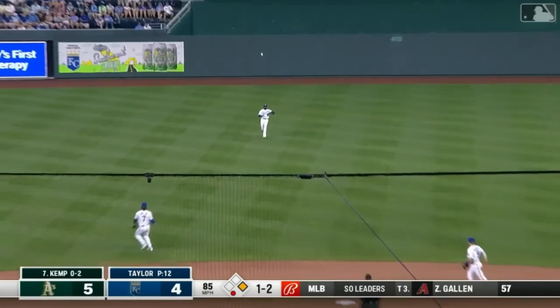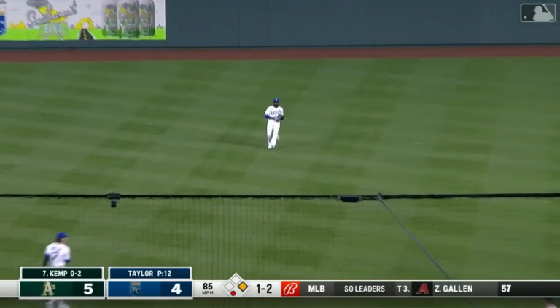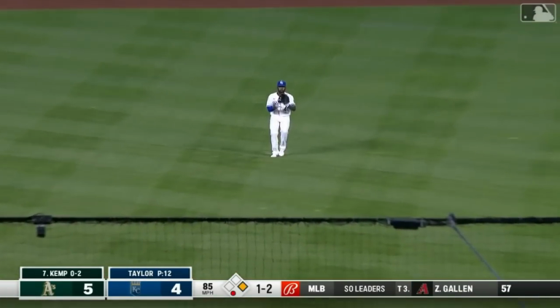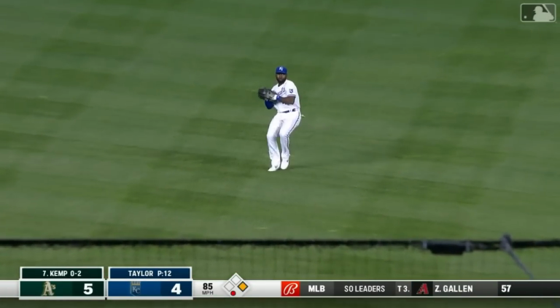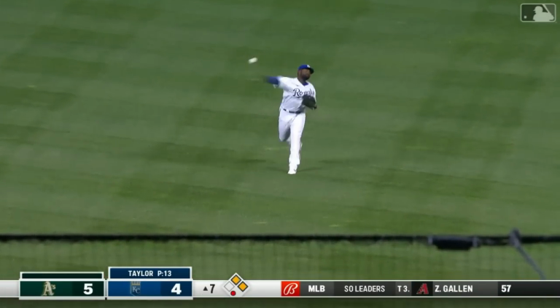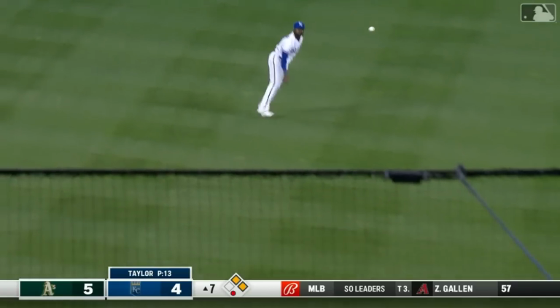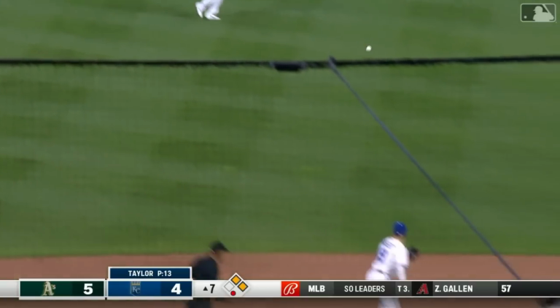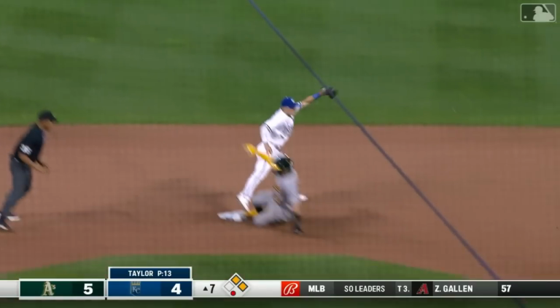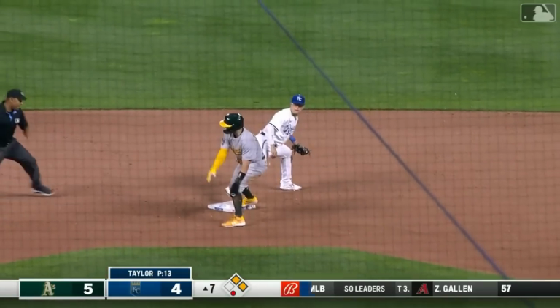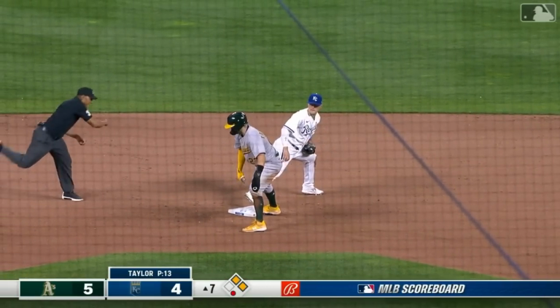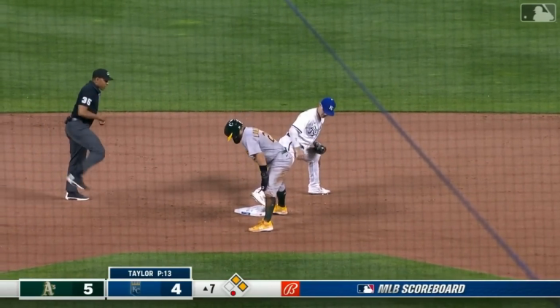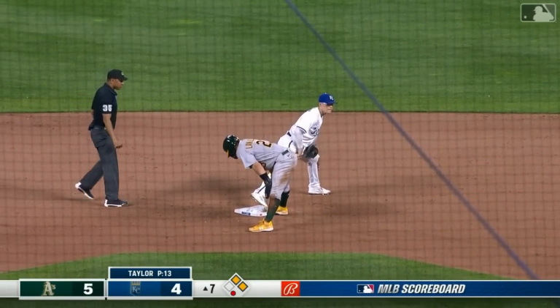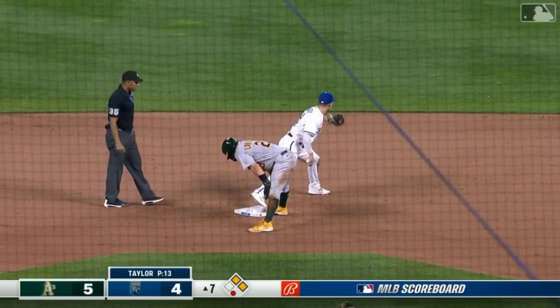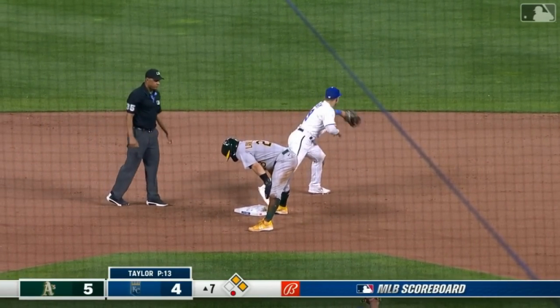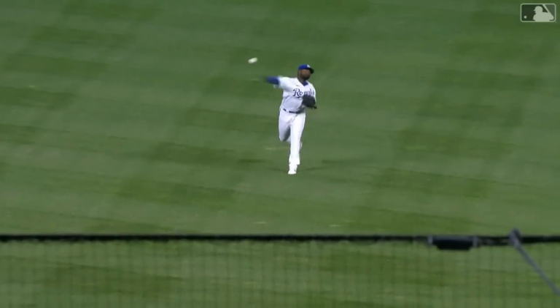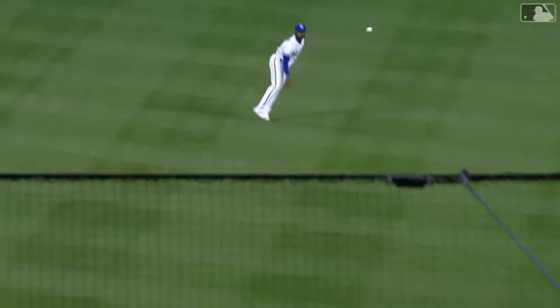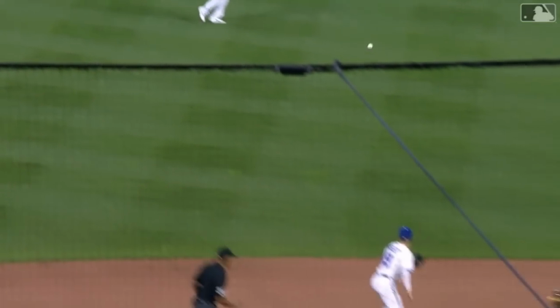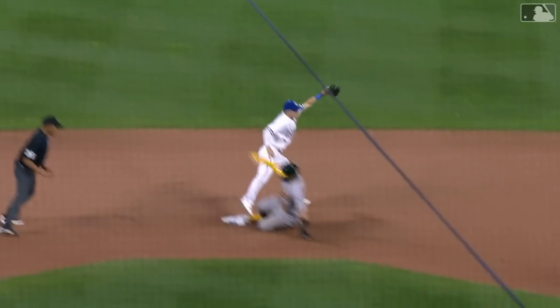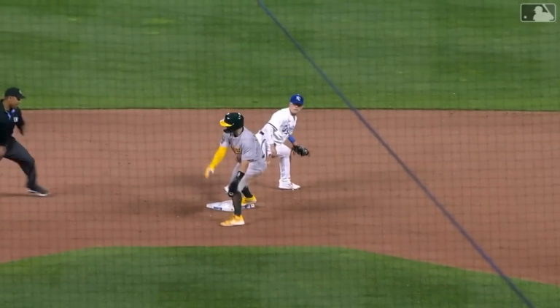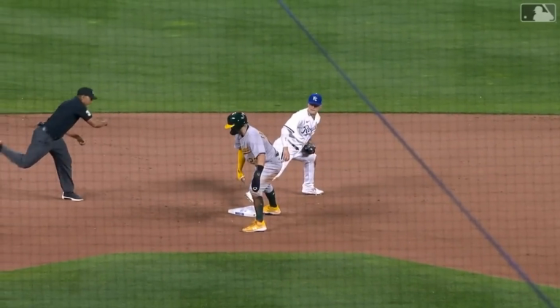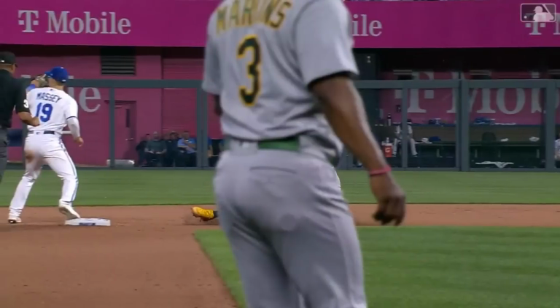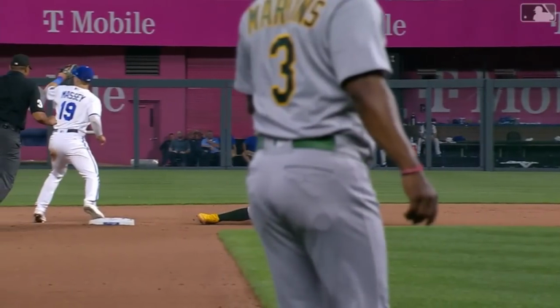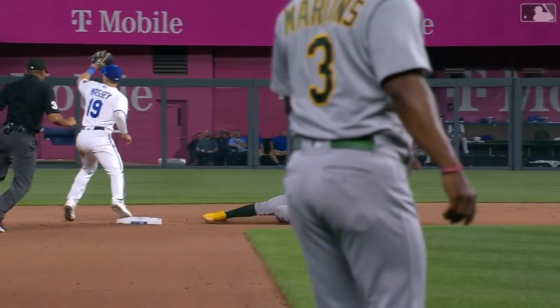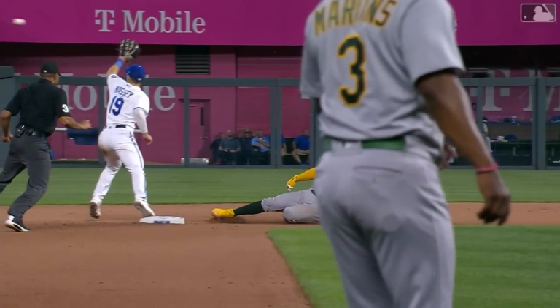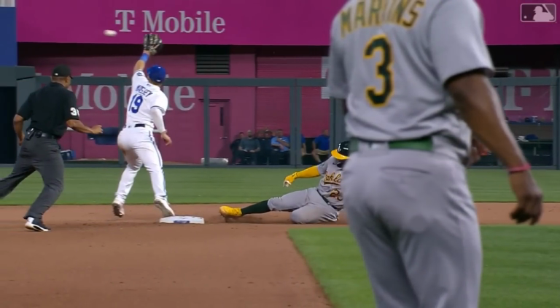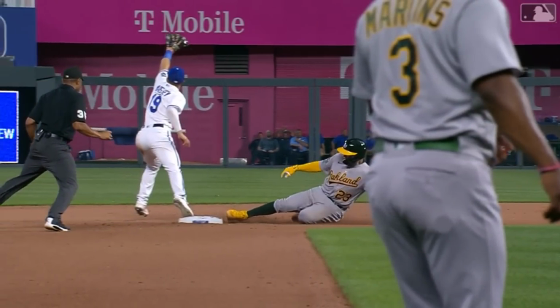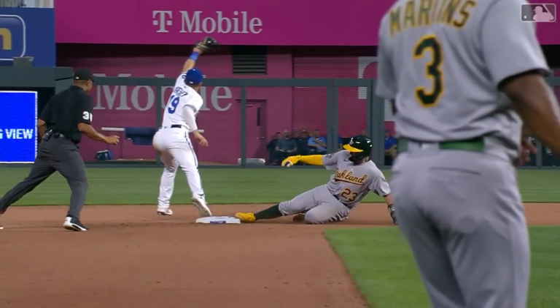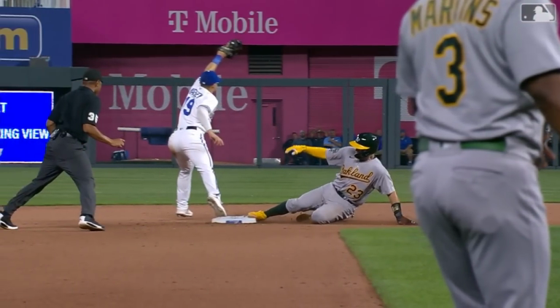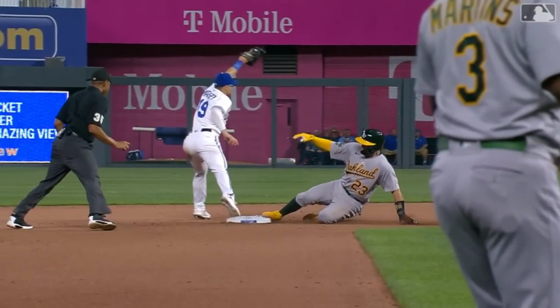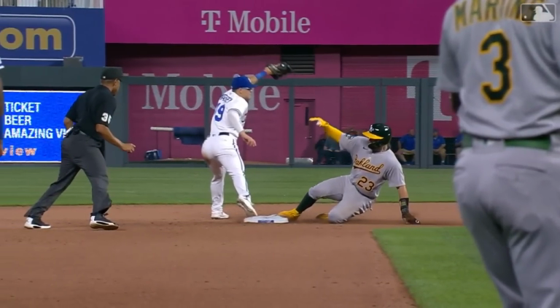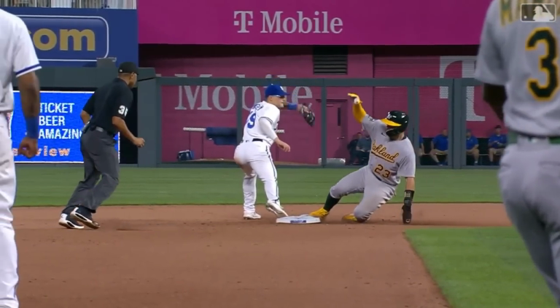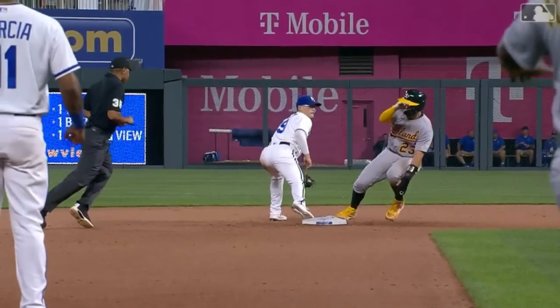Pokes into center. J.B.J. flashed the glove and they got the force! And Jackie Bradley Jr., what a play! That's a big pickup right there. That's heads up — that is a trick!